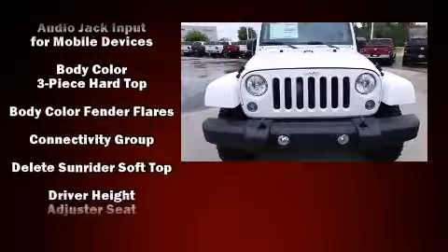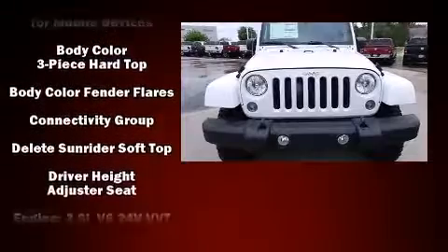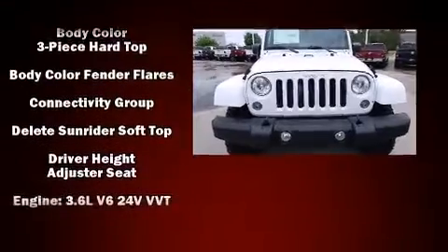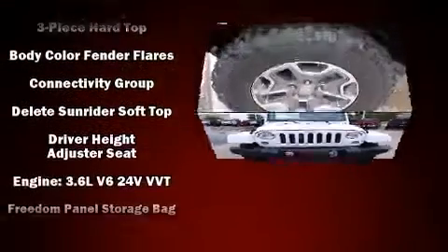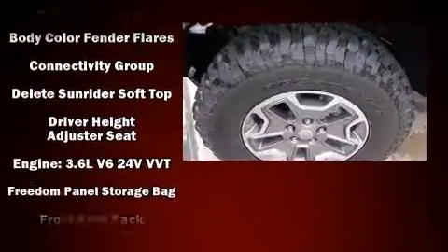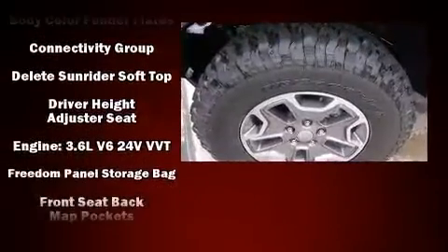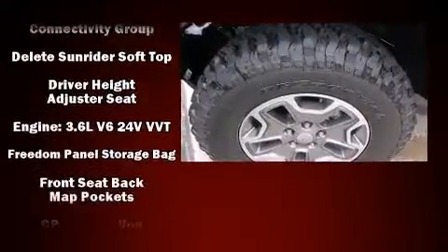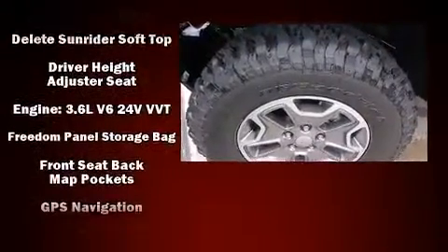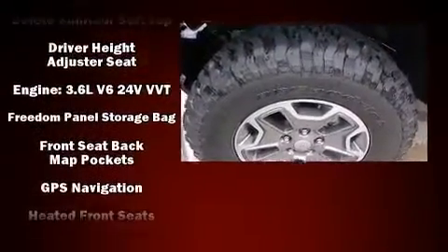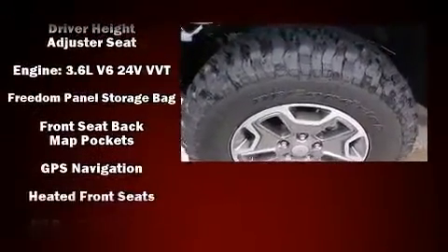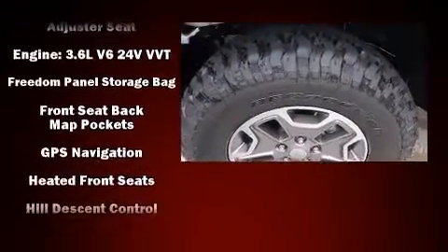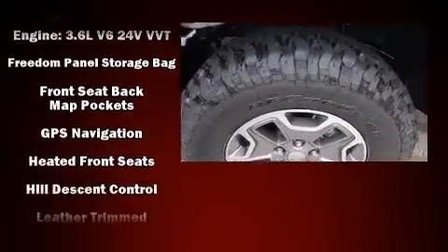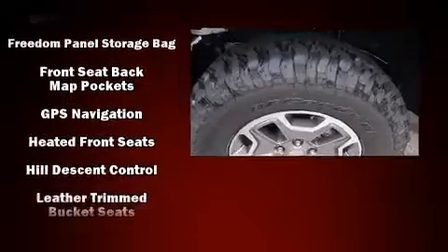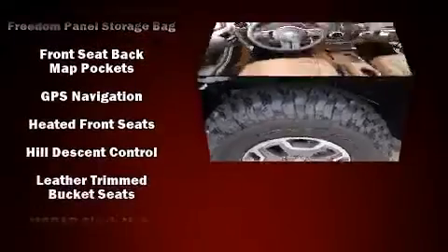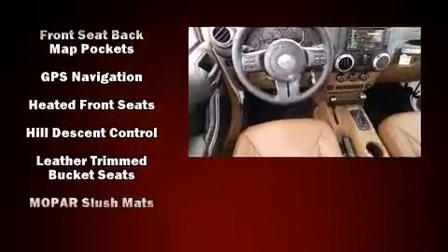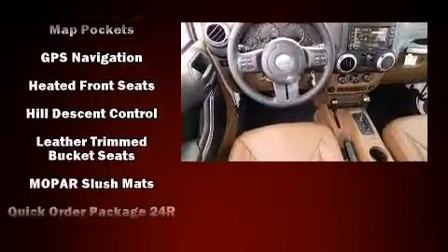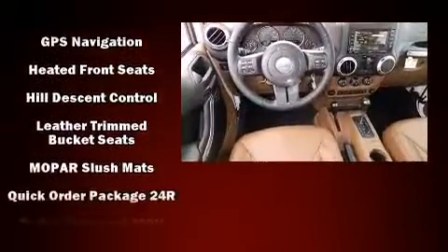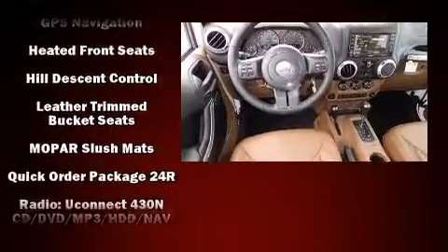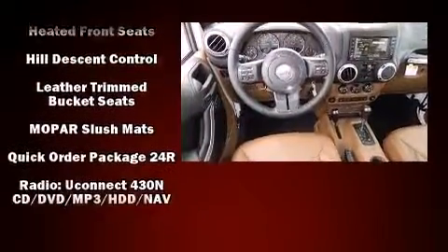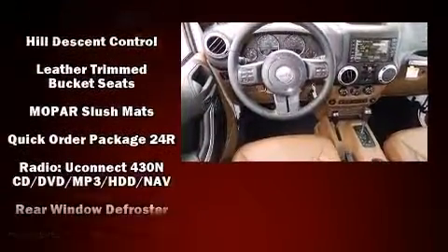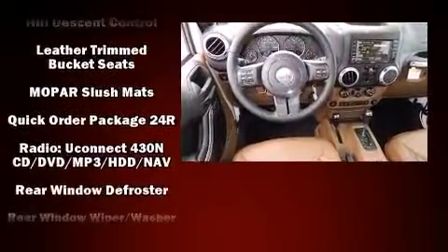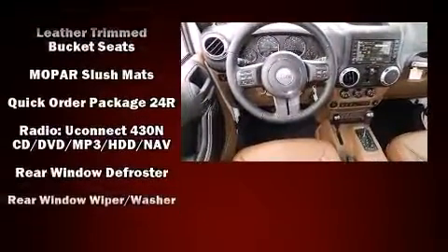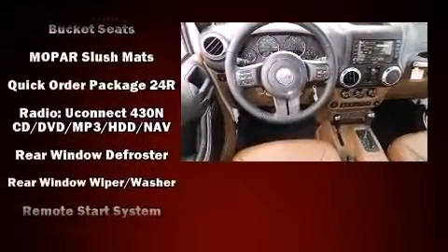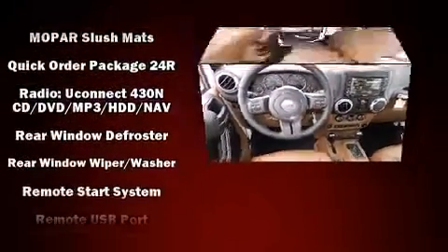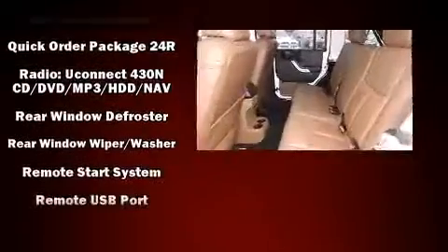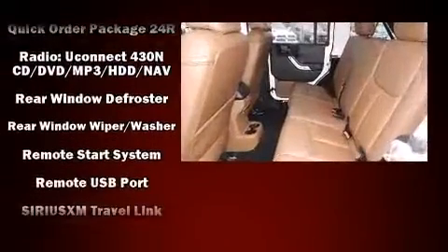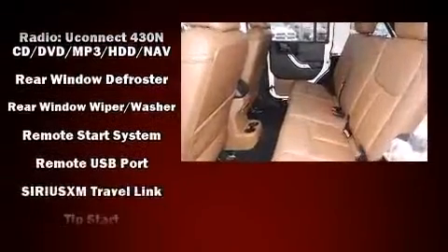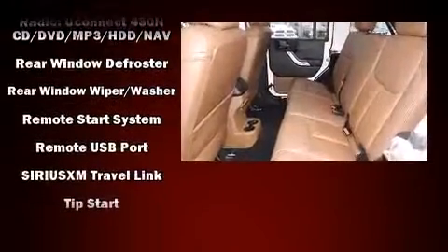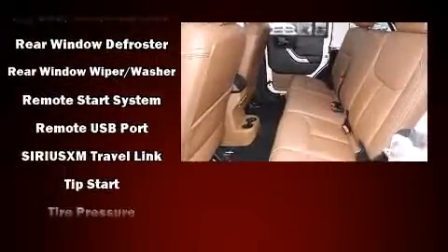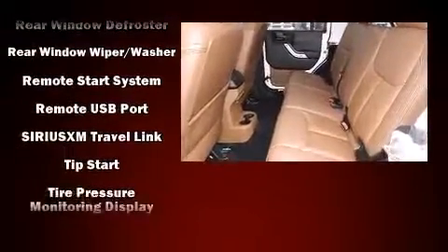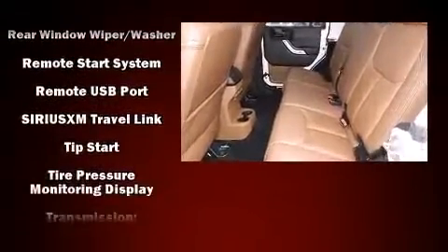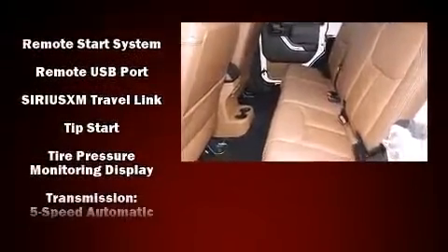Jeep also prioritized safety and security with features such as dual front impact airbags, integrated rollover protection, traction control, brake assist, a security system, and four-wheel disc brakes with ABS.